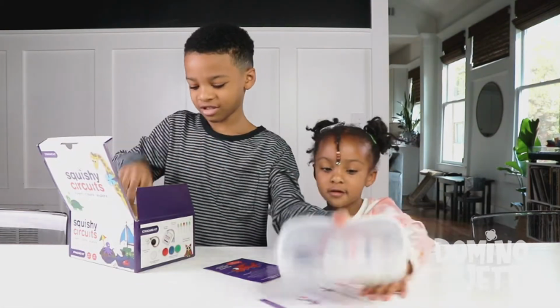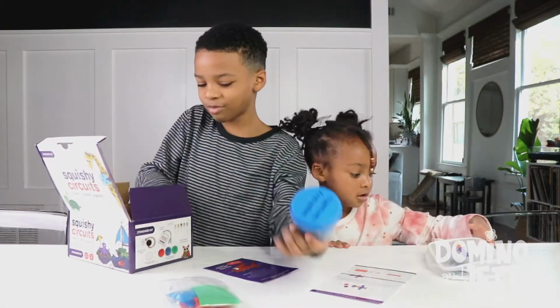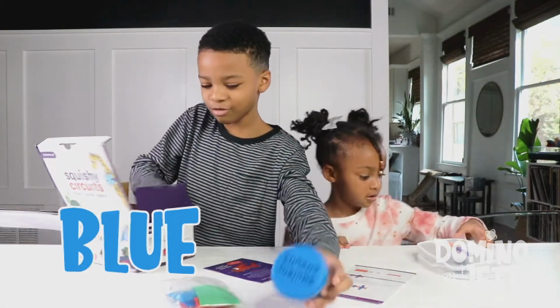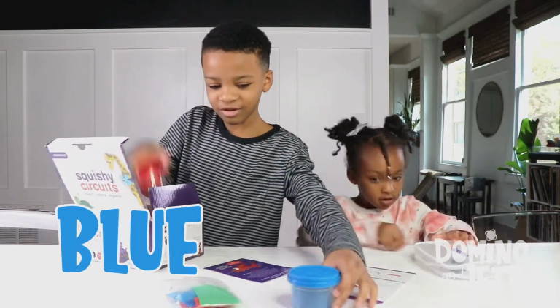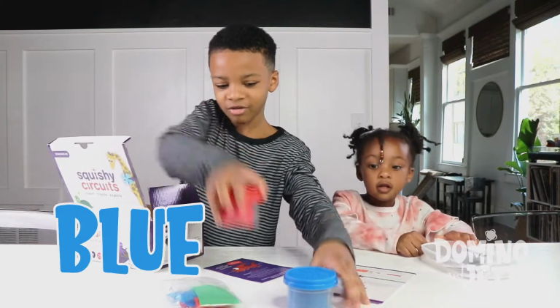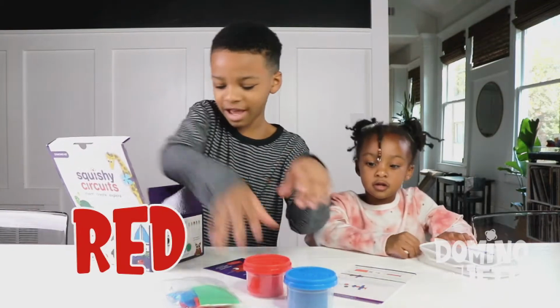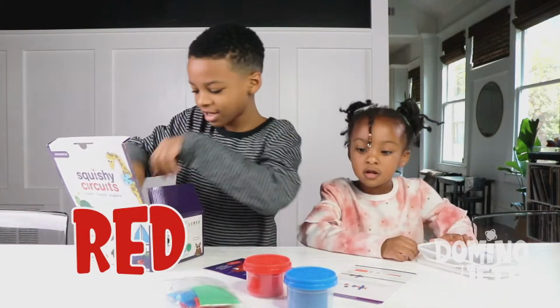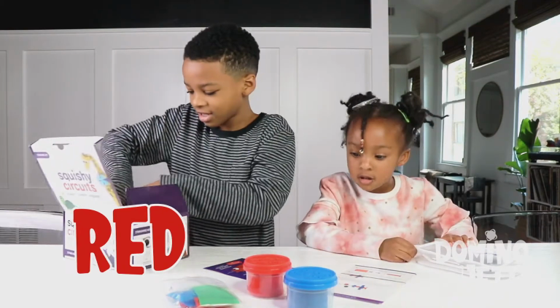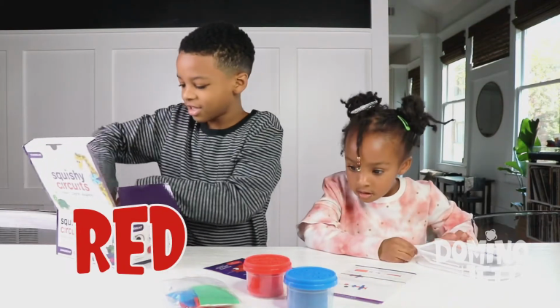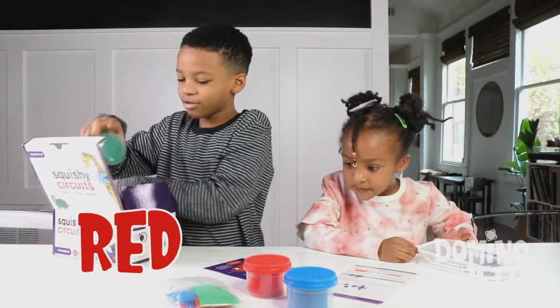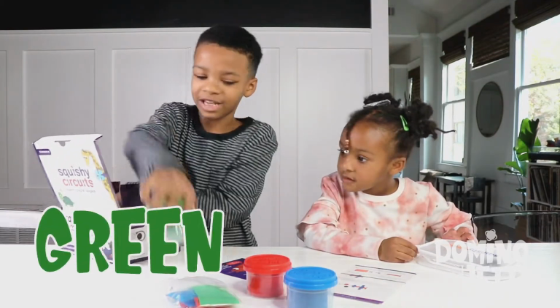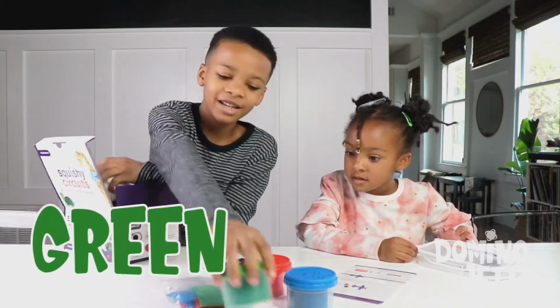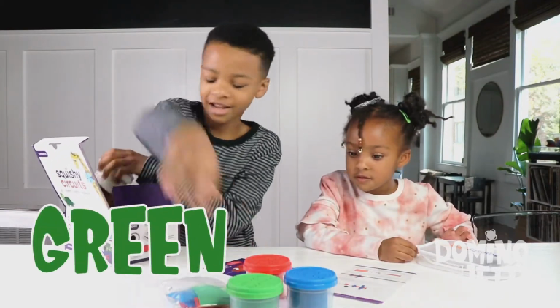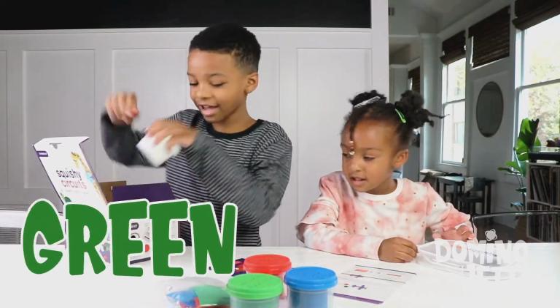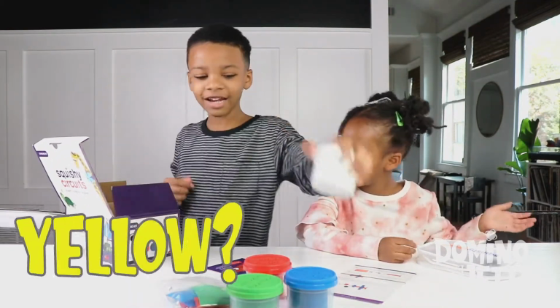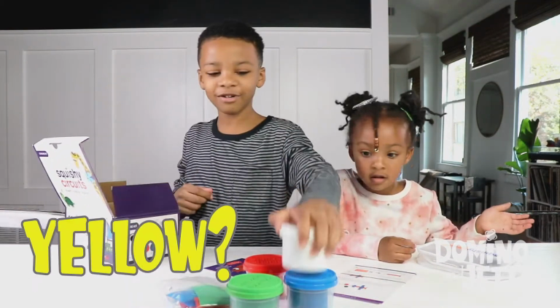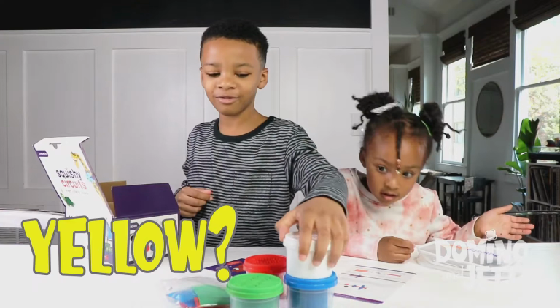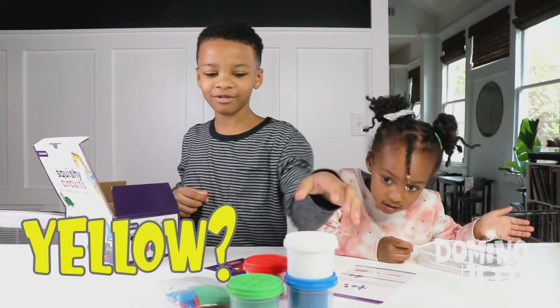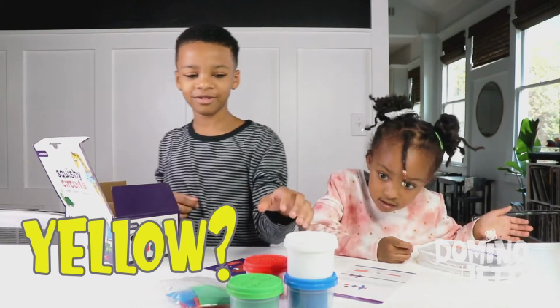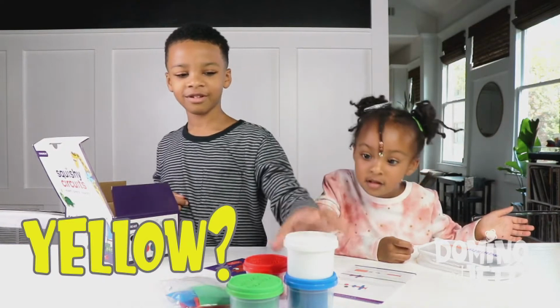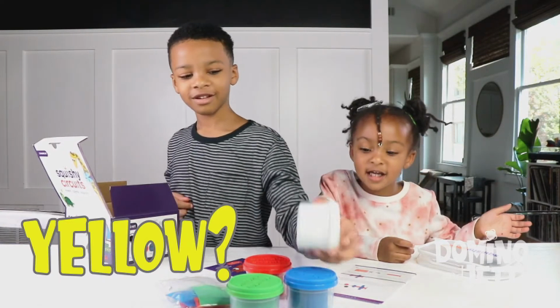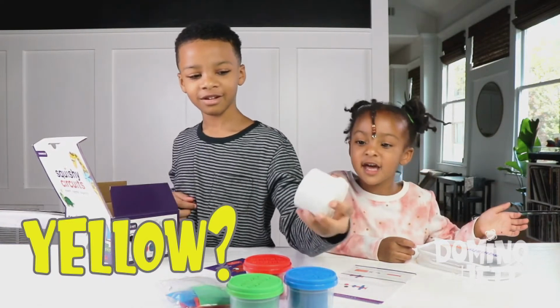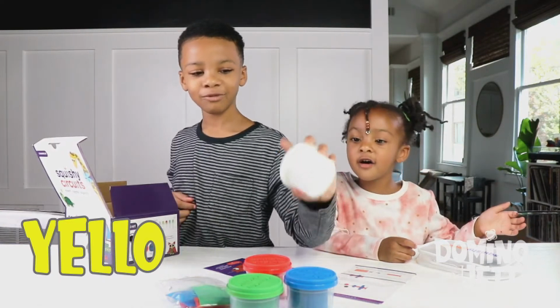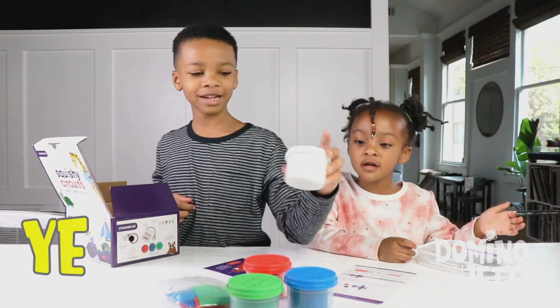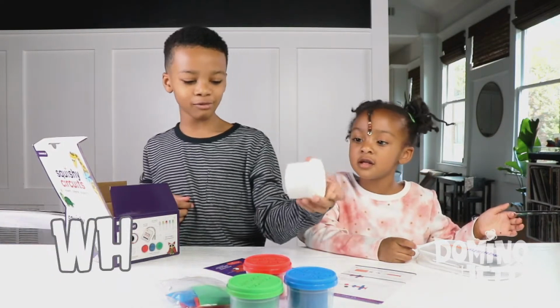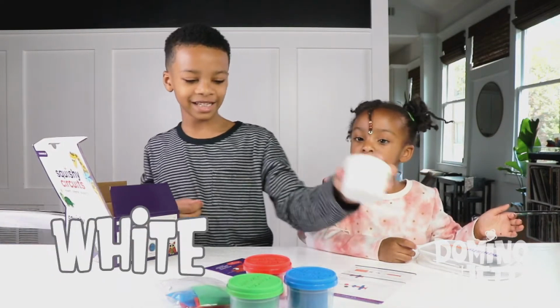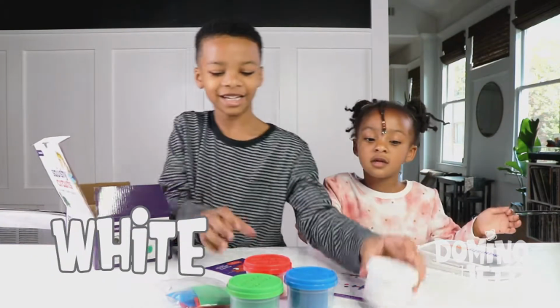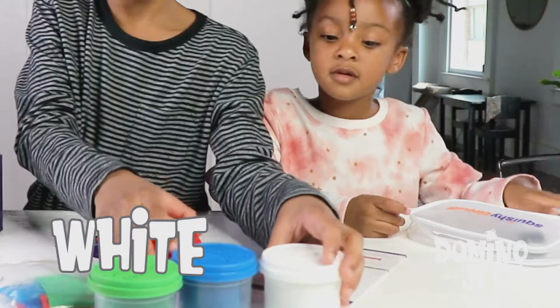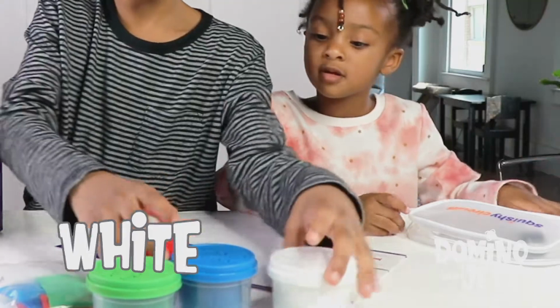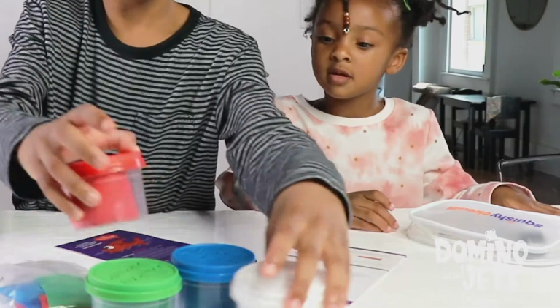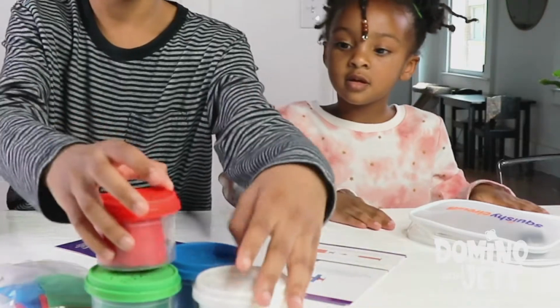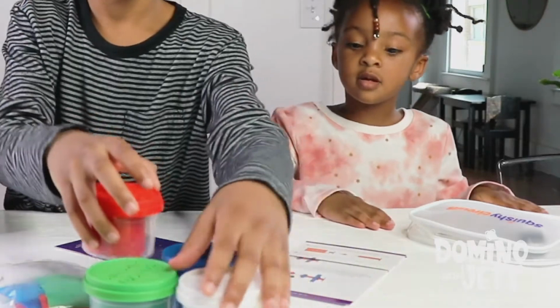And it's called Squishy Circuits. Can we play with this? Yes, we can play with it. There's blue, red, green, and yellow. That's not yellow — wait a minute, it's white. Probably not going to be white though.